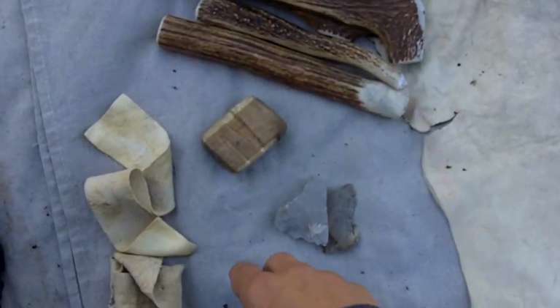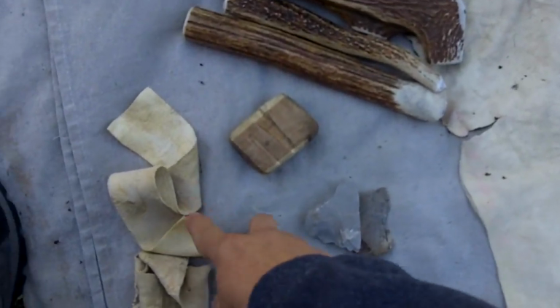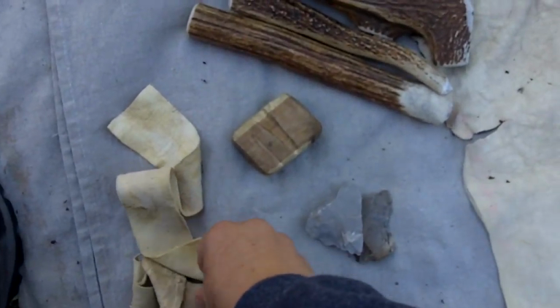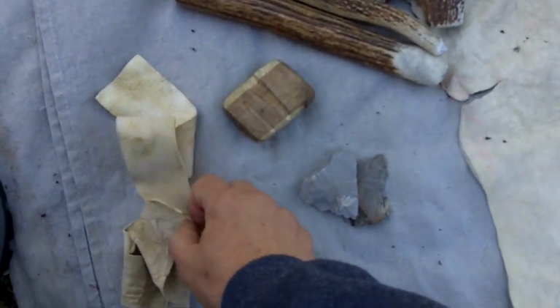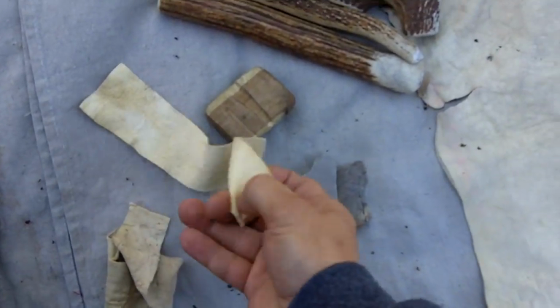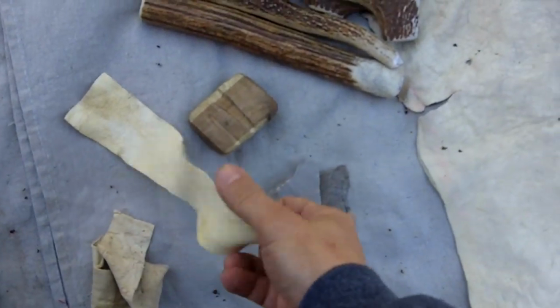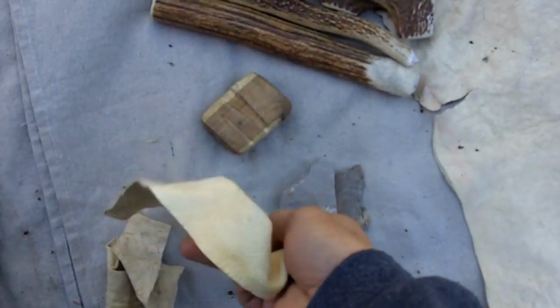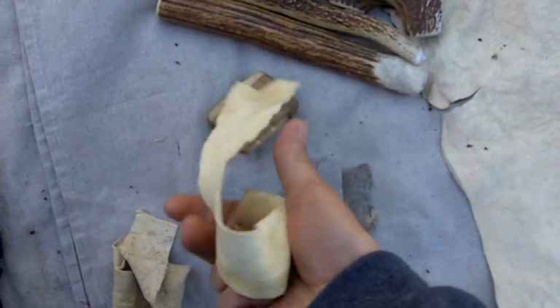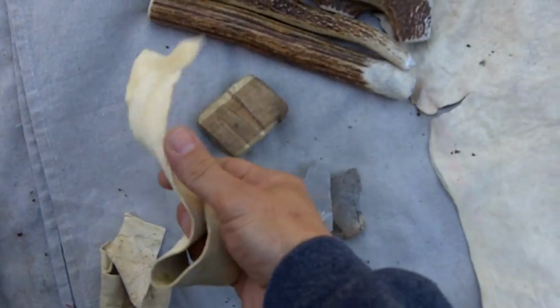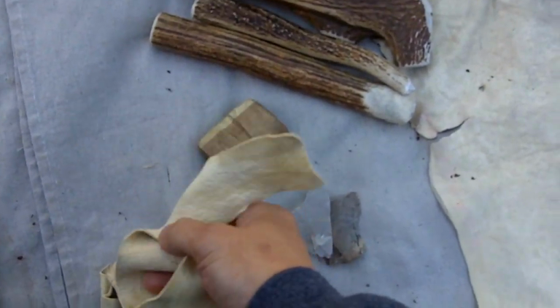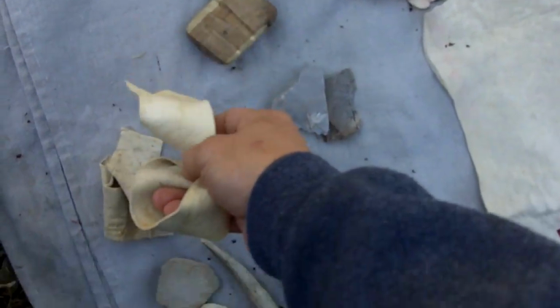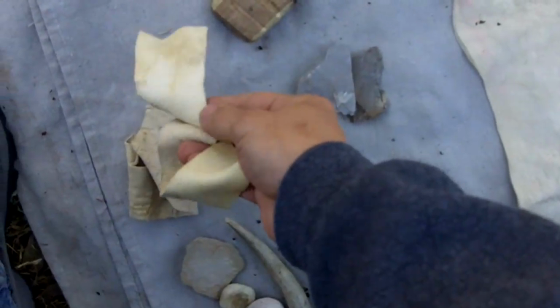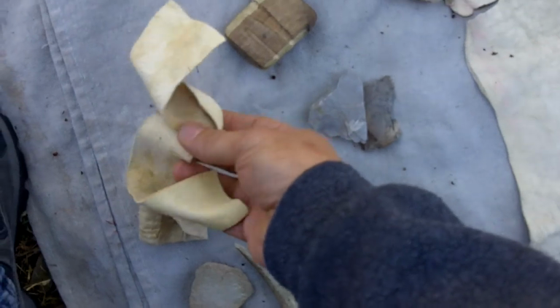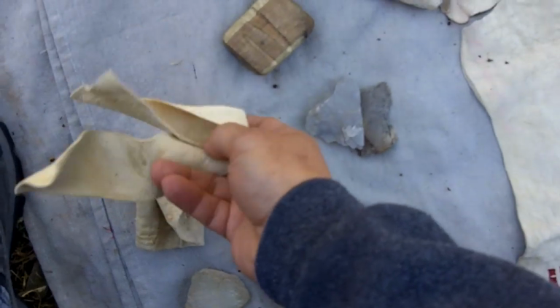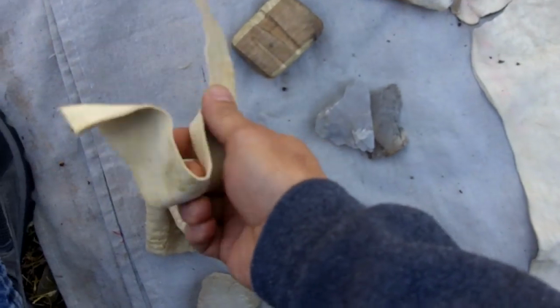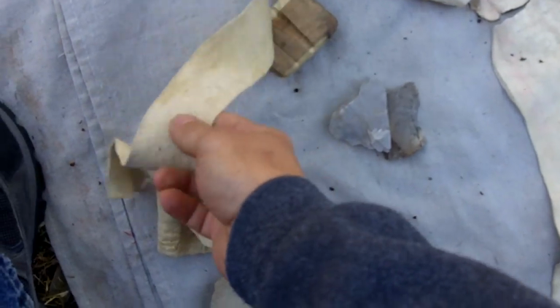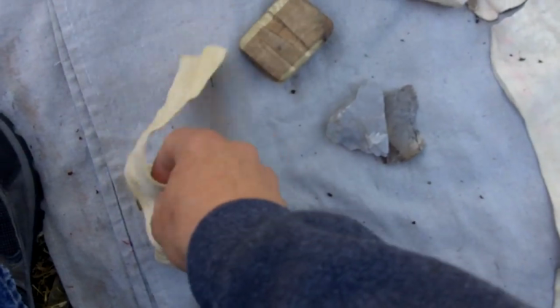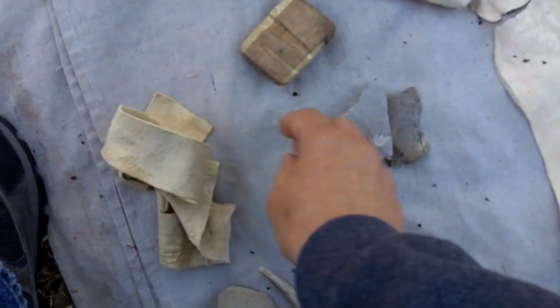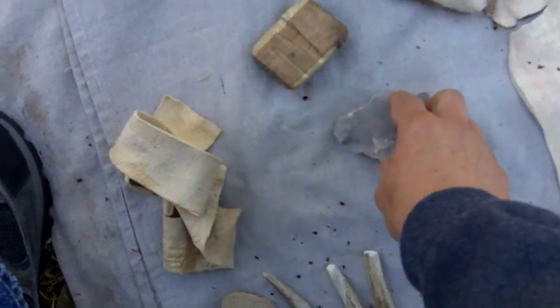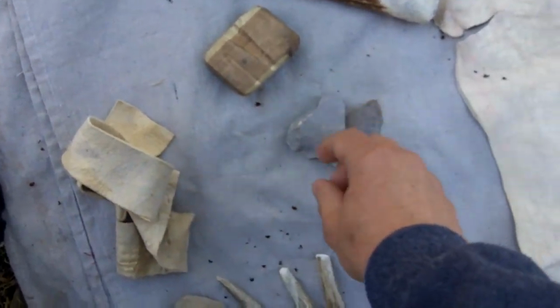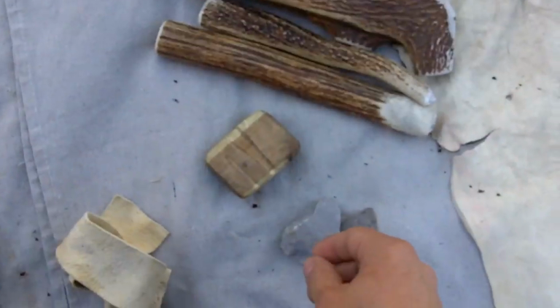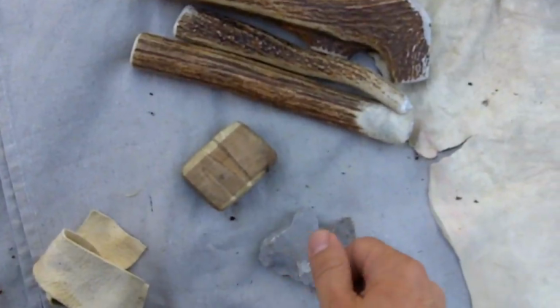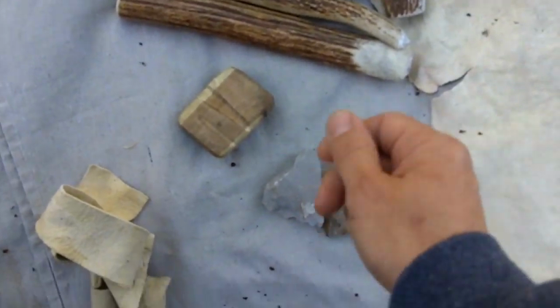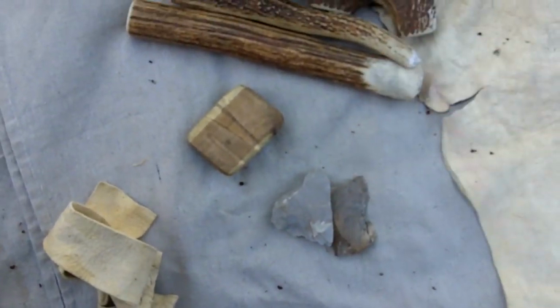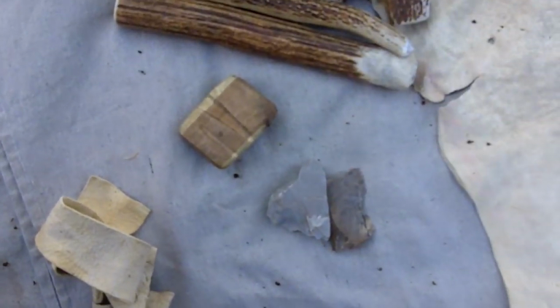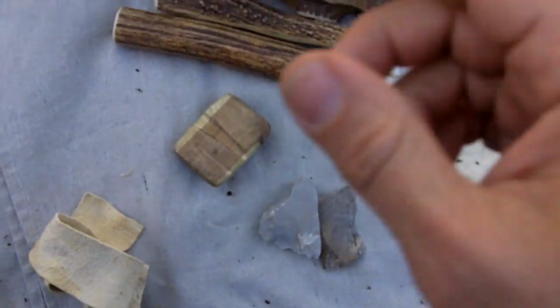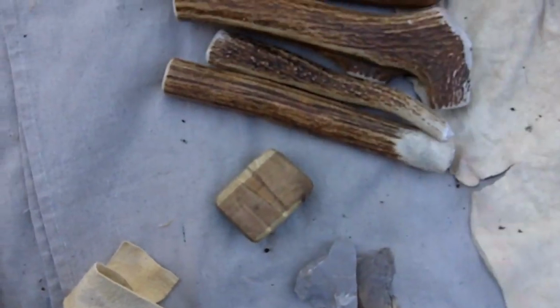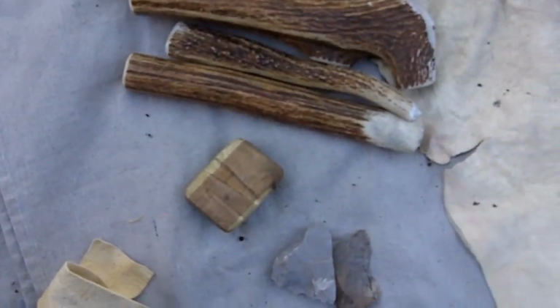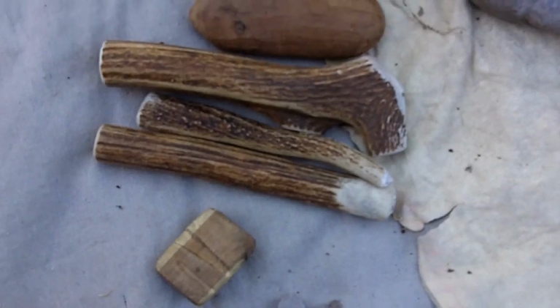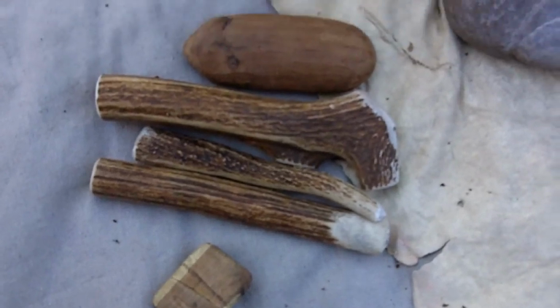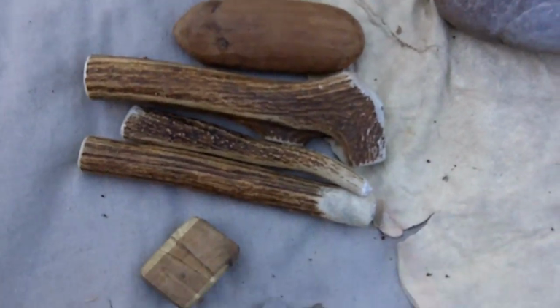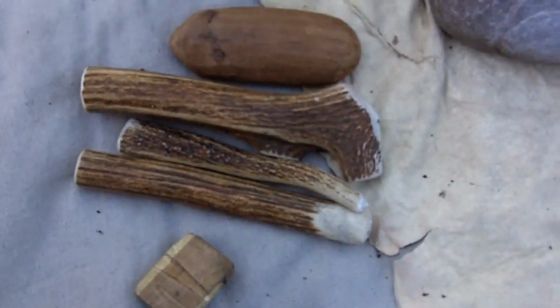This is just some chamois leather that I use to wrap my sharp tools with. I'll show you that in a little while.